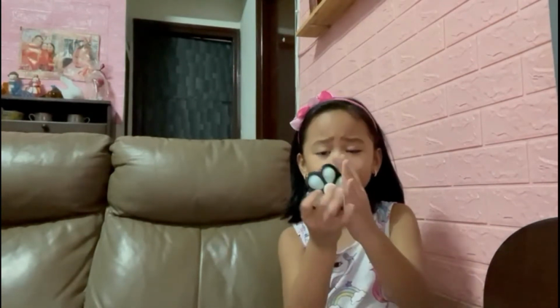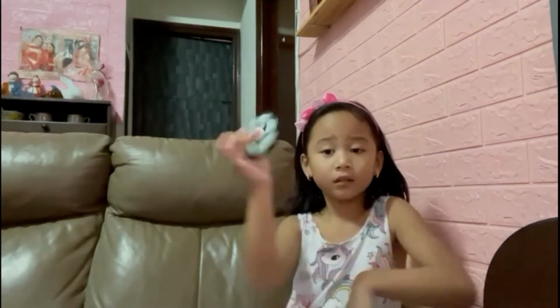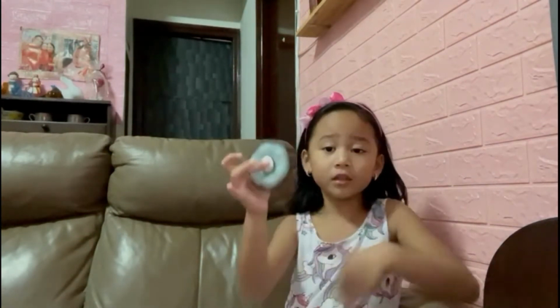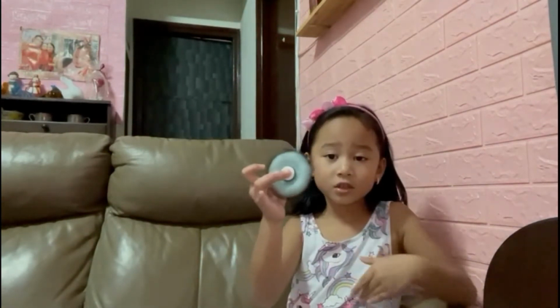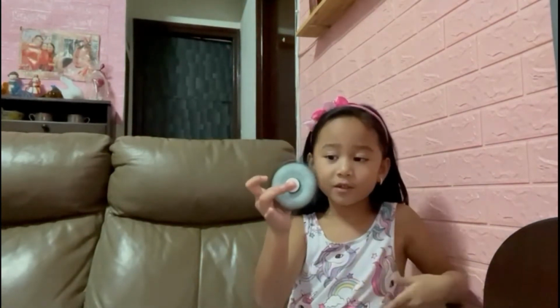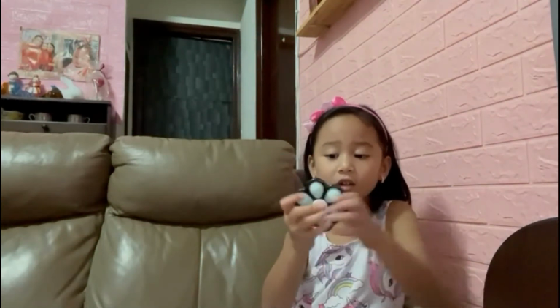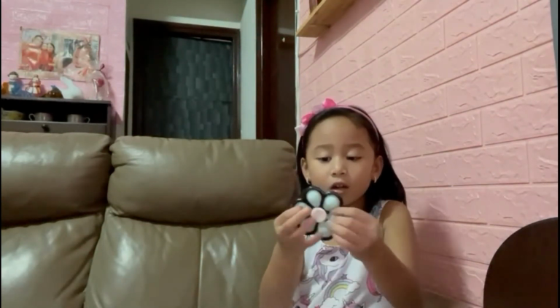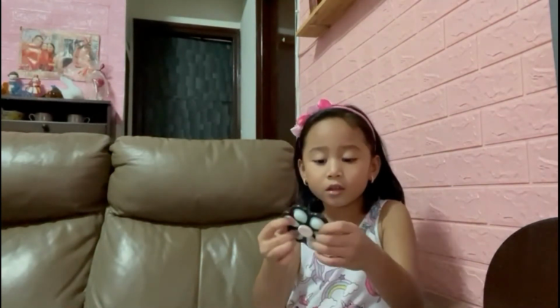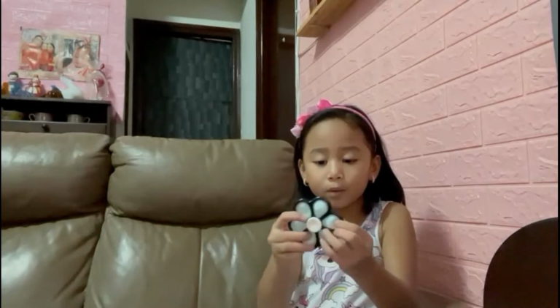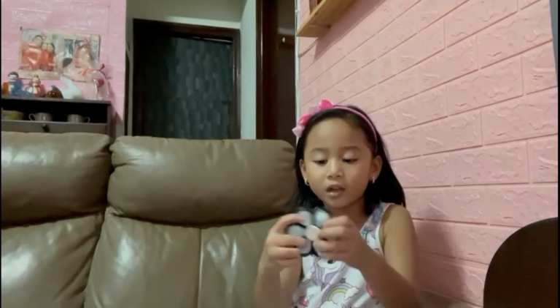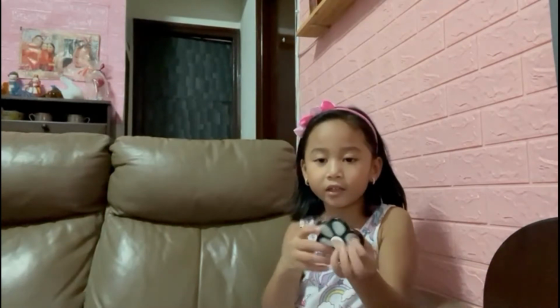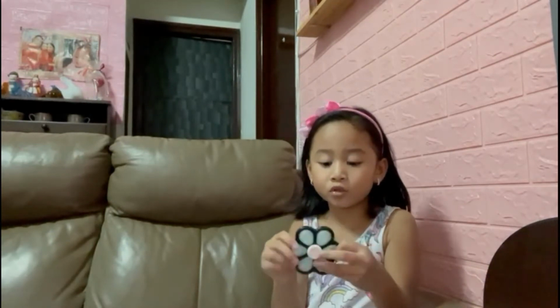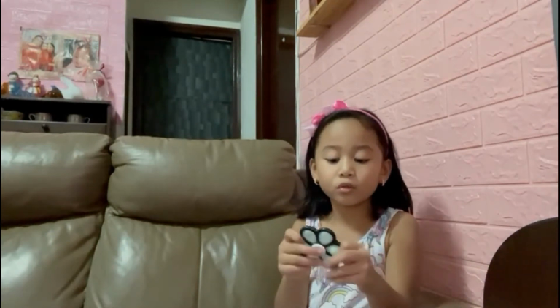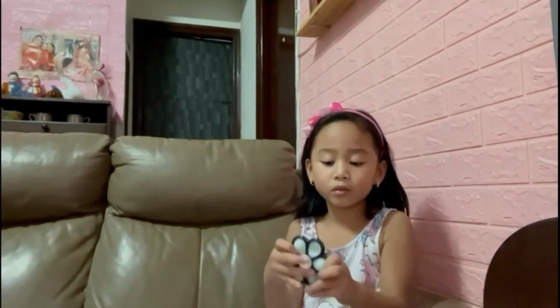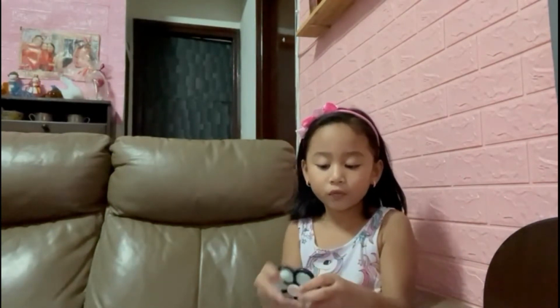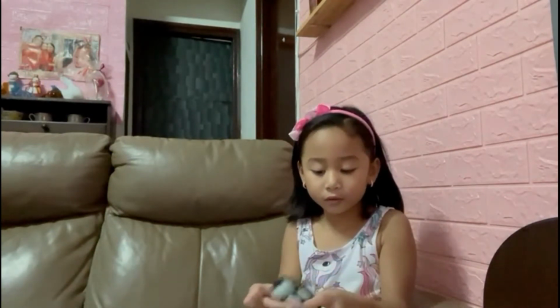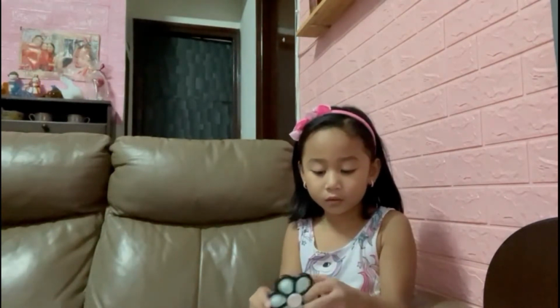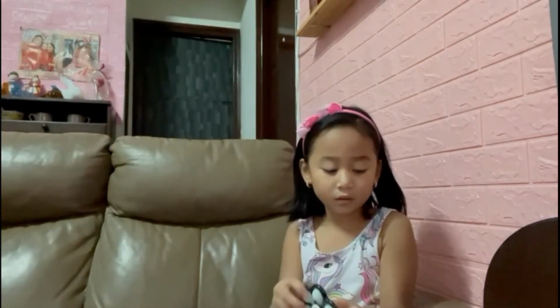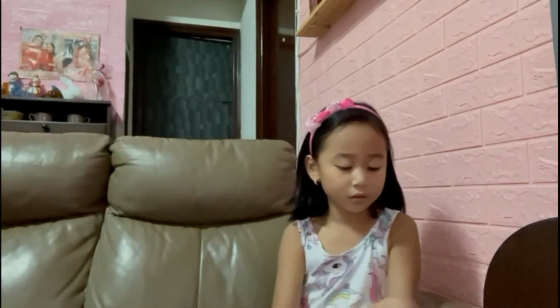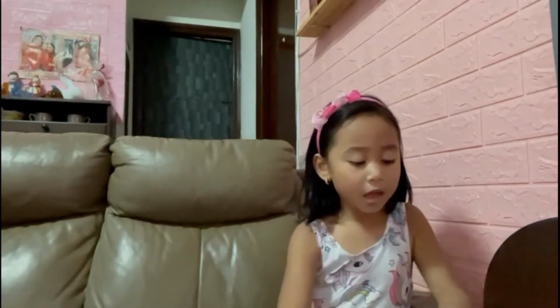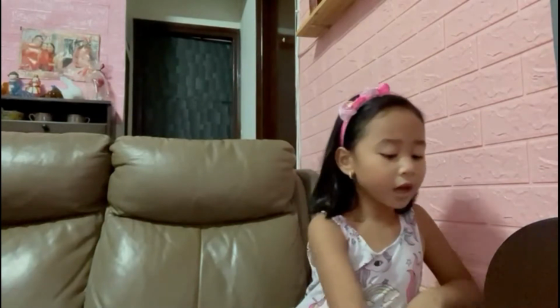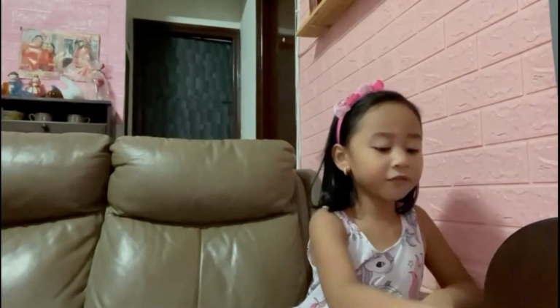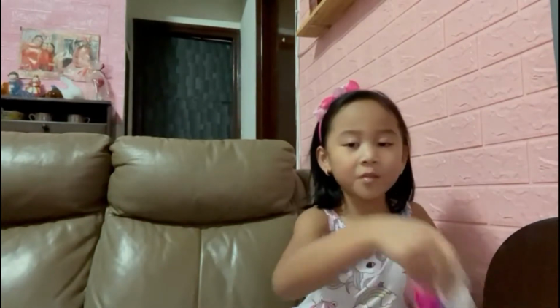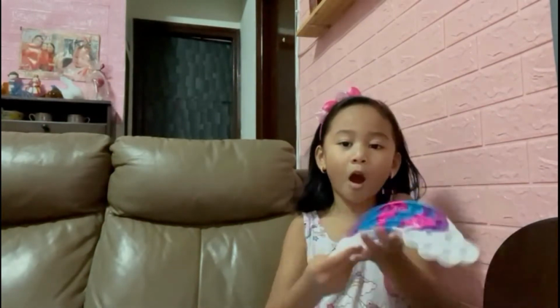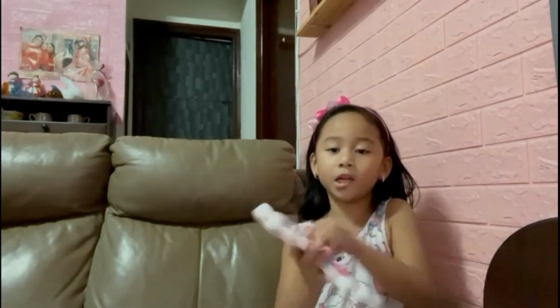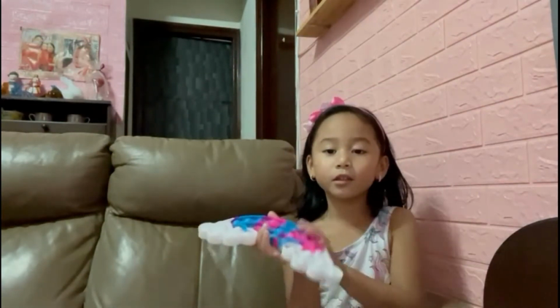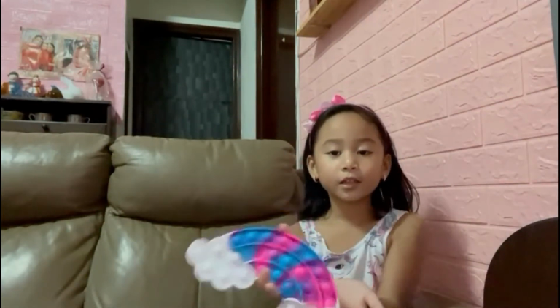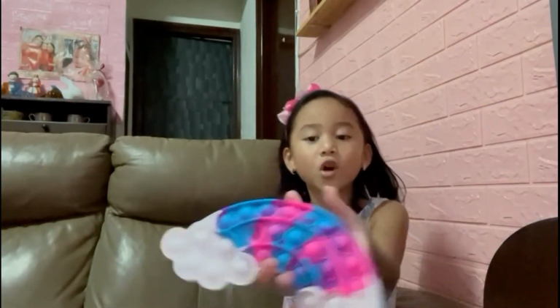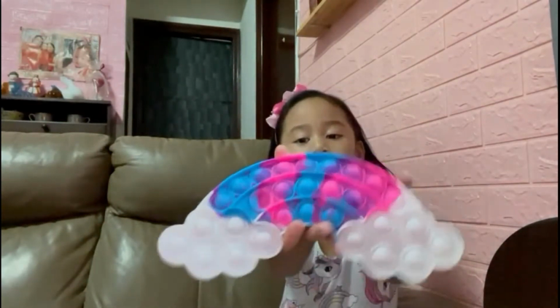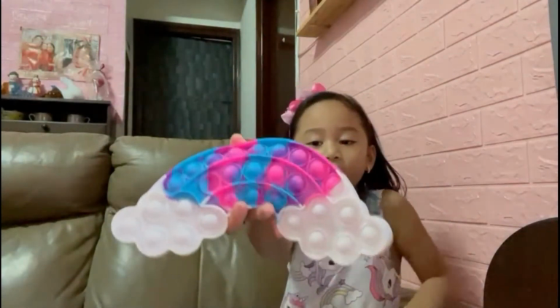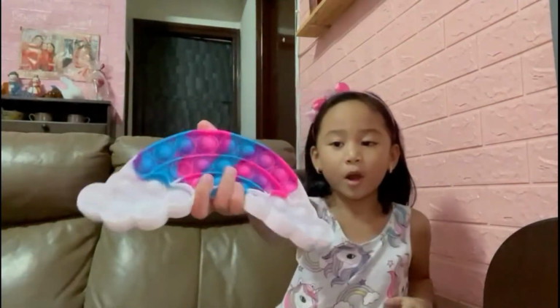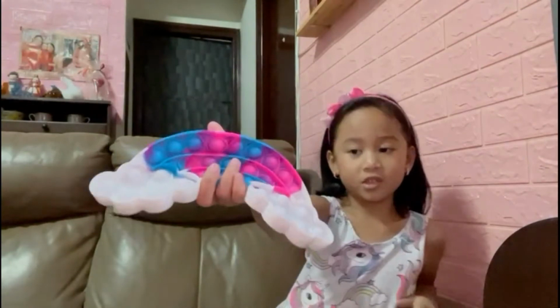And this spinner dimple. I like it also. So fun. And I have this rainbow pop-it. It's so good. I just bought this.